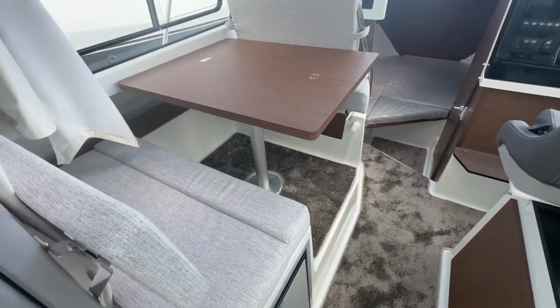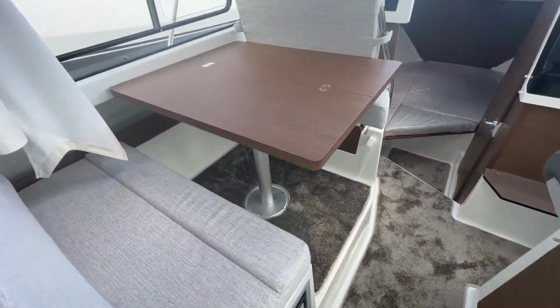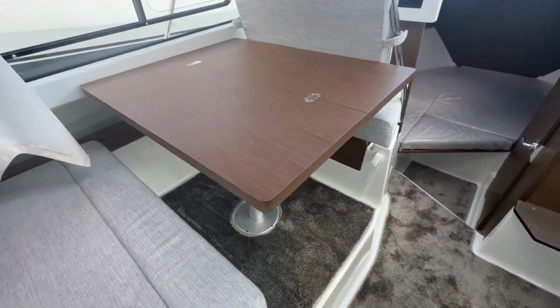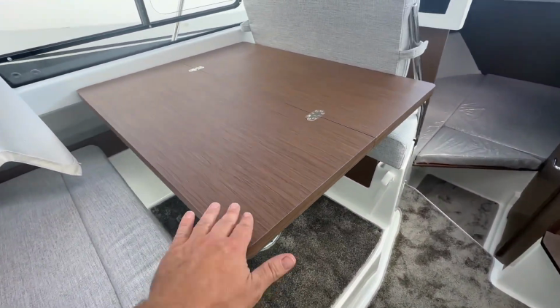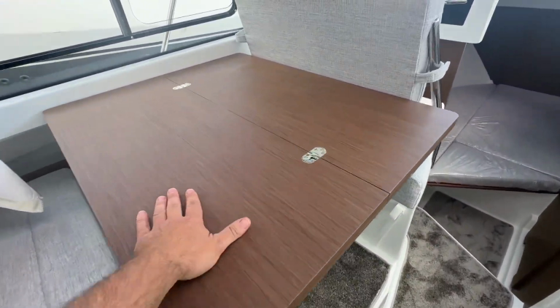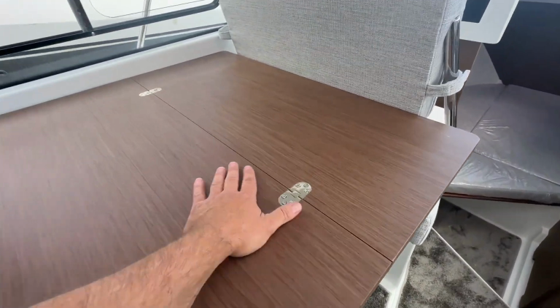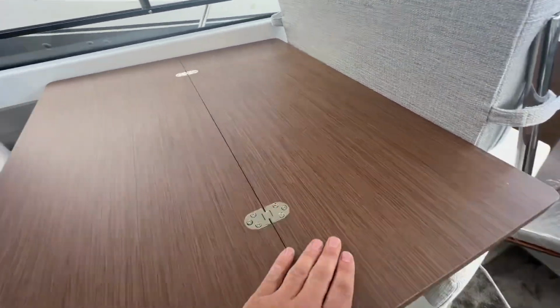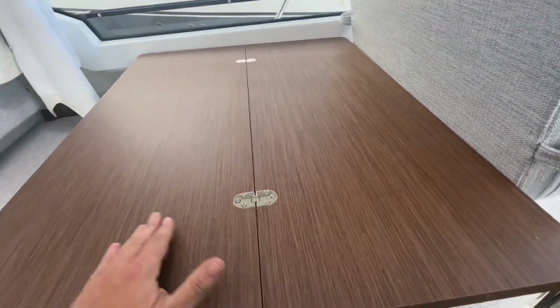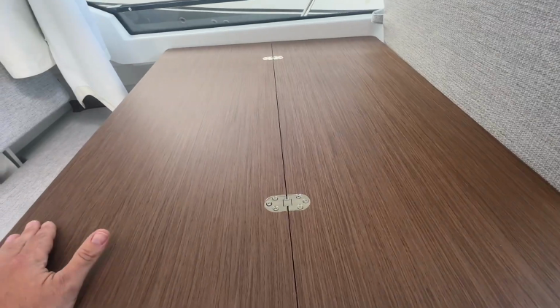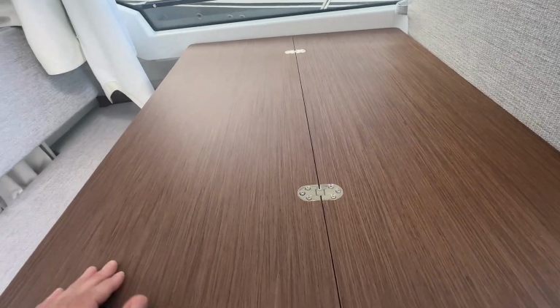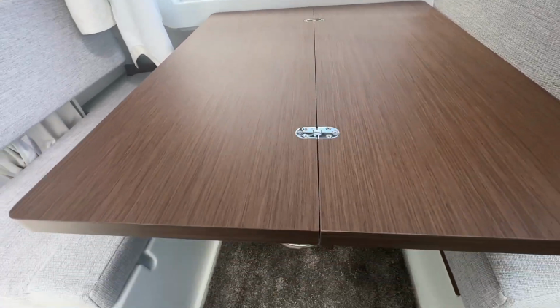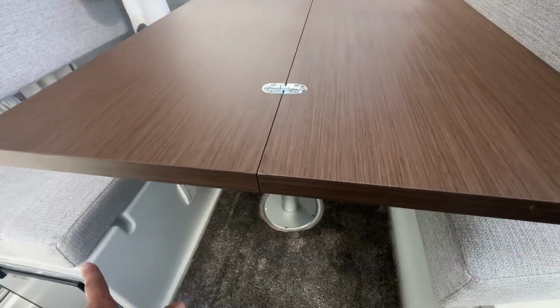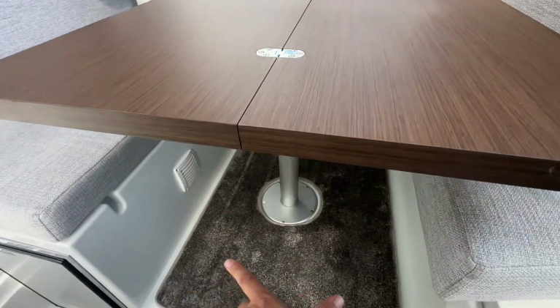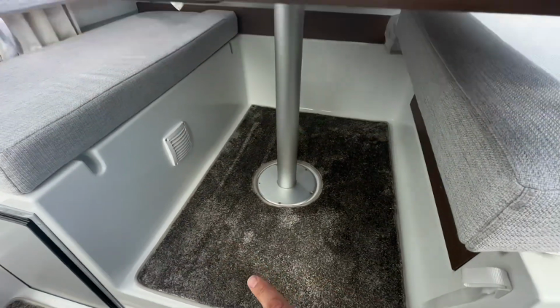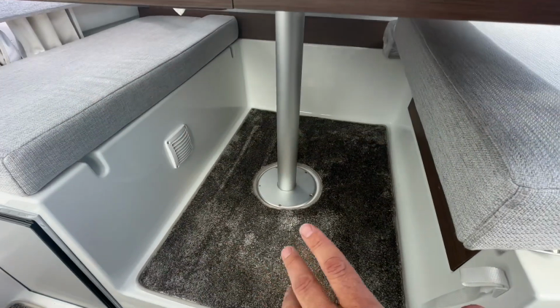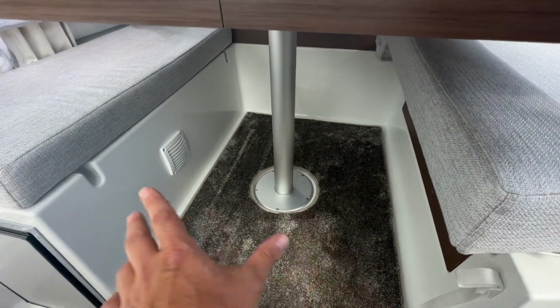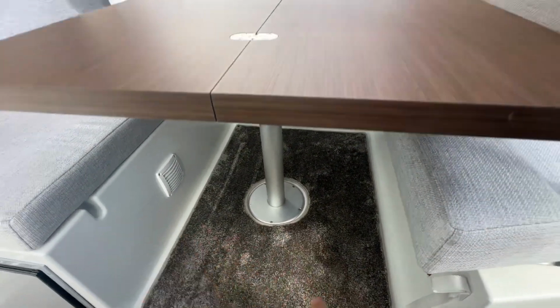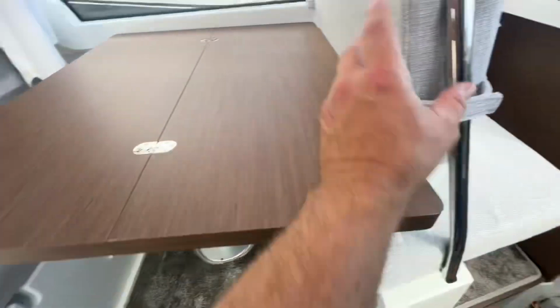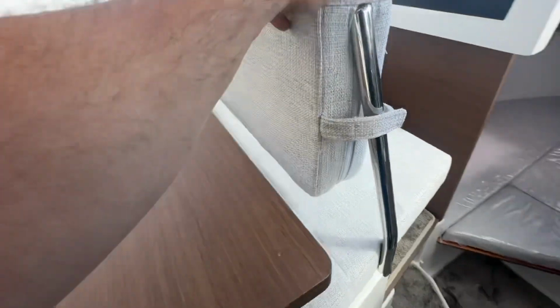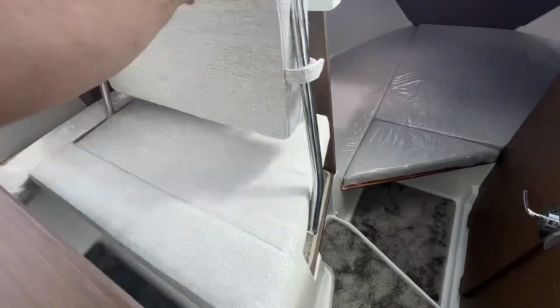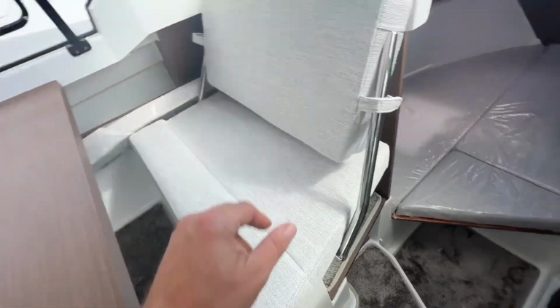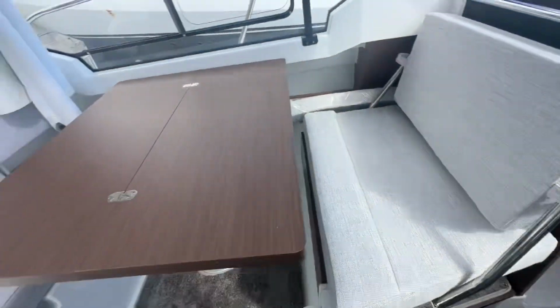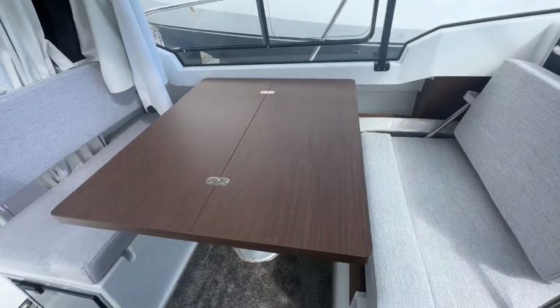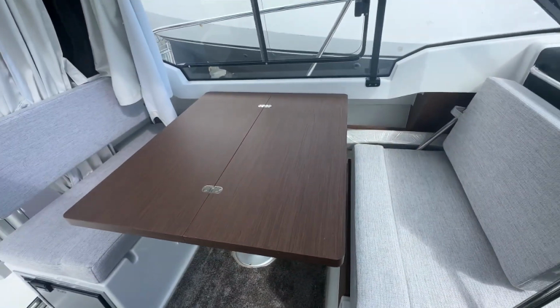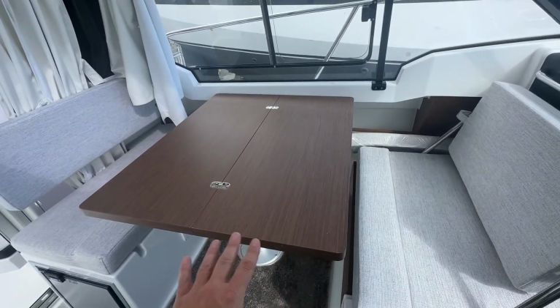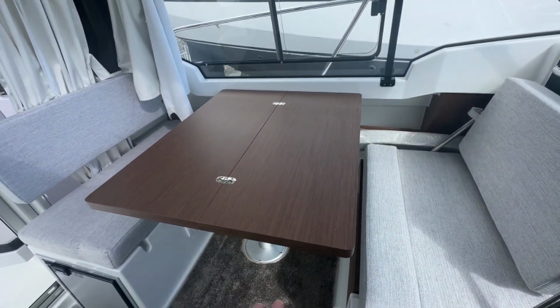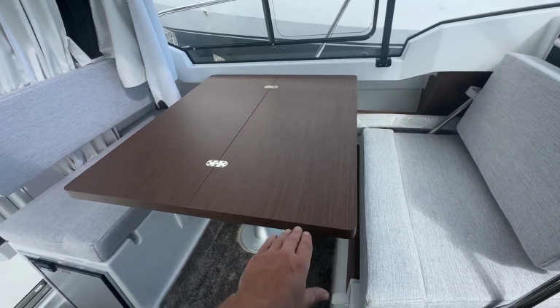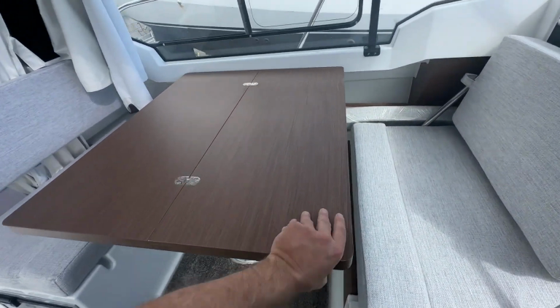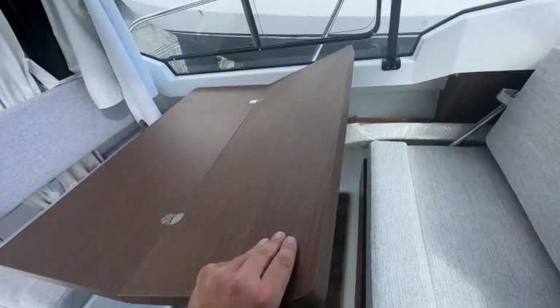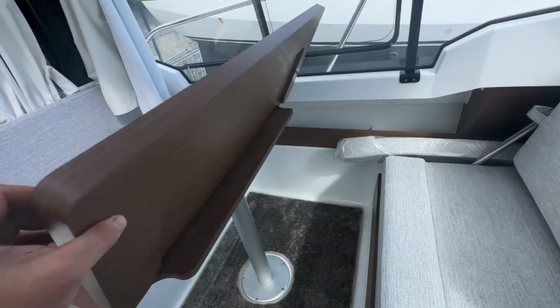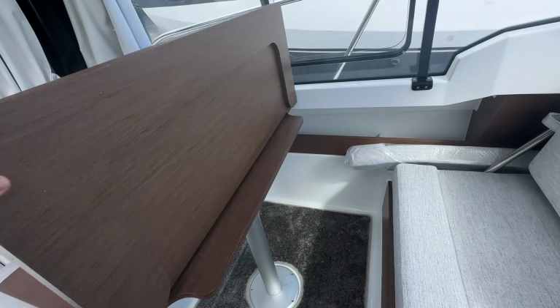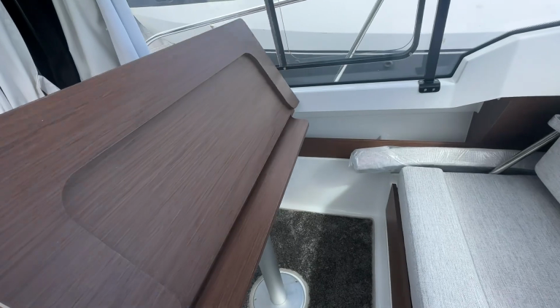There's a 12-volt fridge here which has got a freezer unit as well for your ice. We've got this table here for the saloon which folds back and also drops down to make a large saloon table berth conversion.